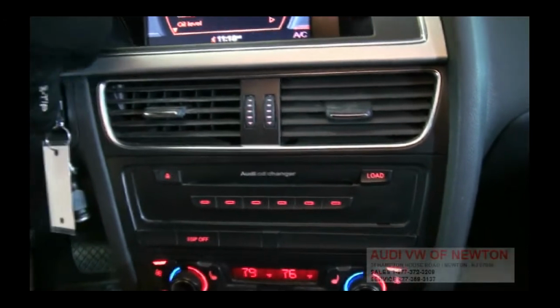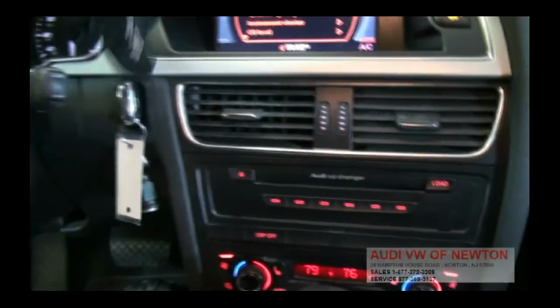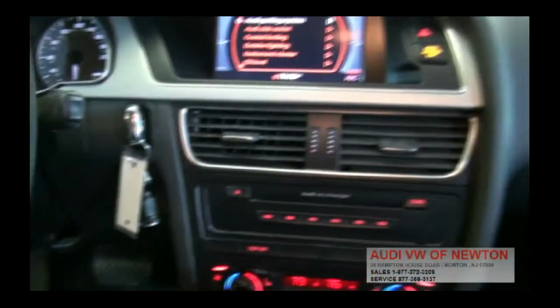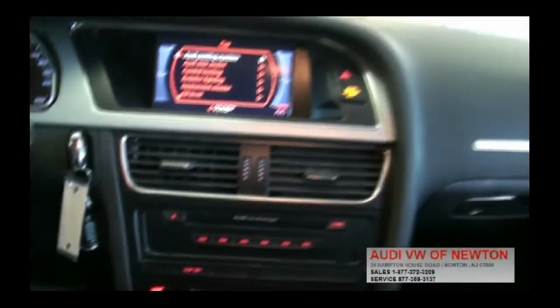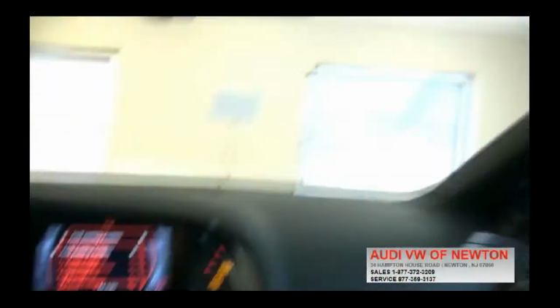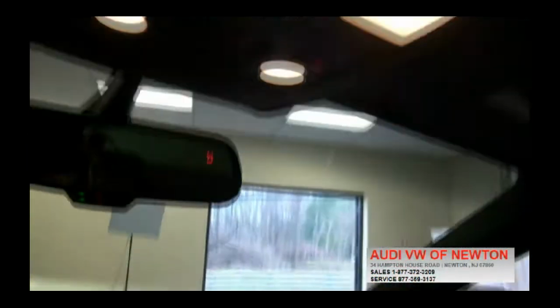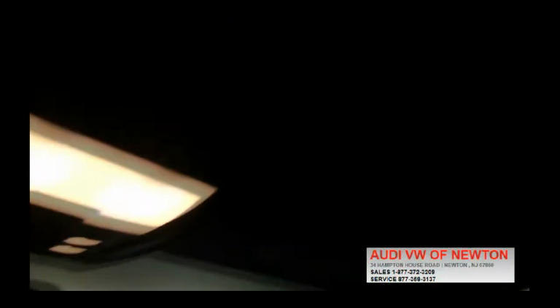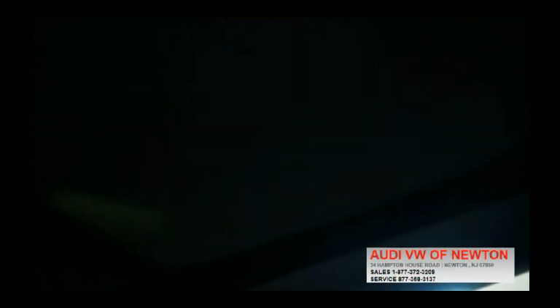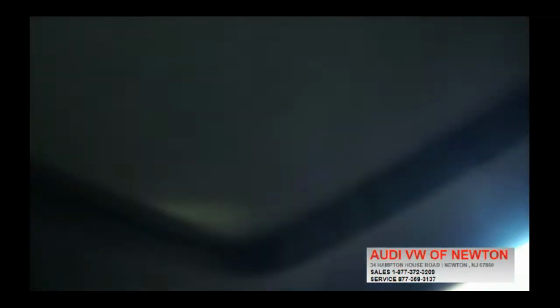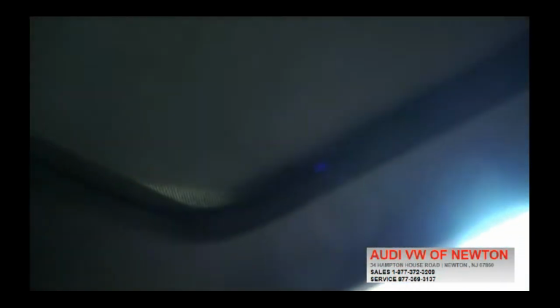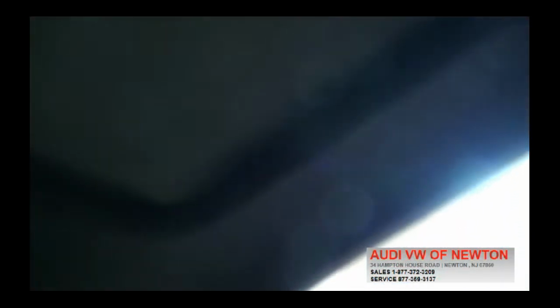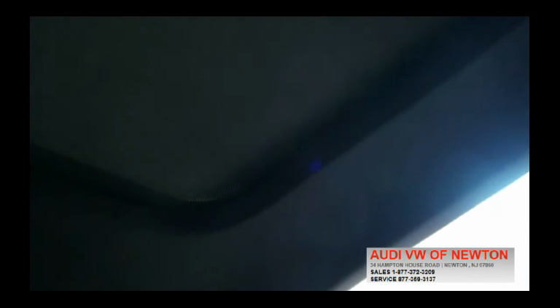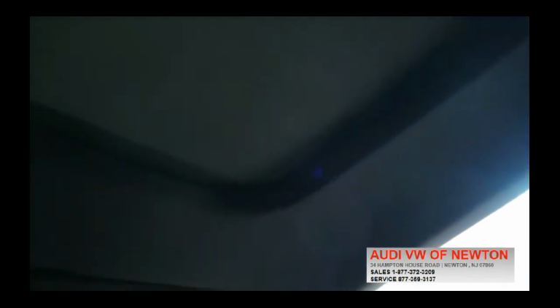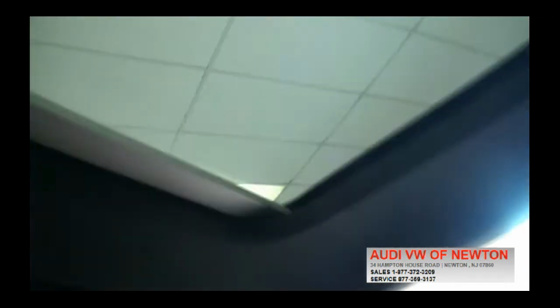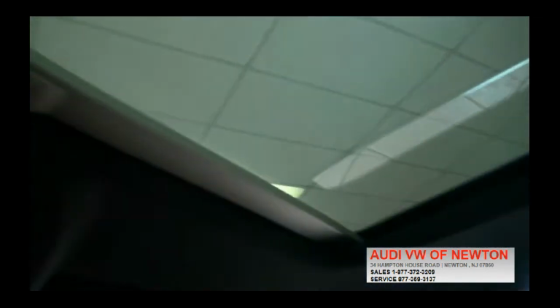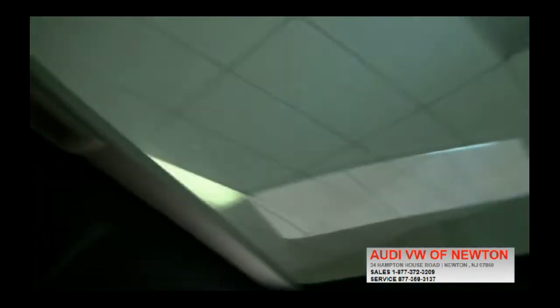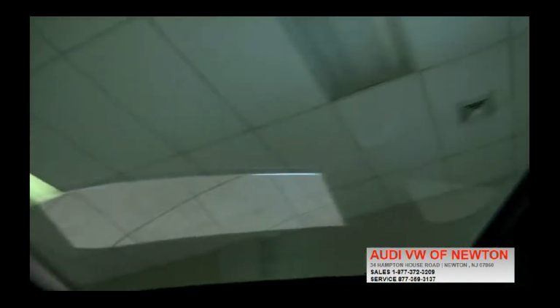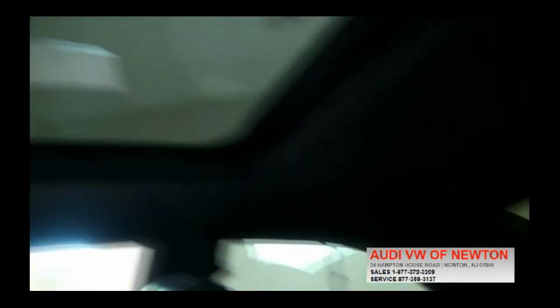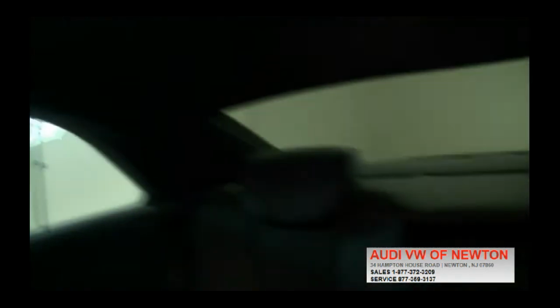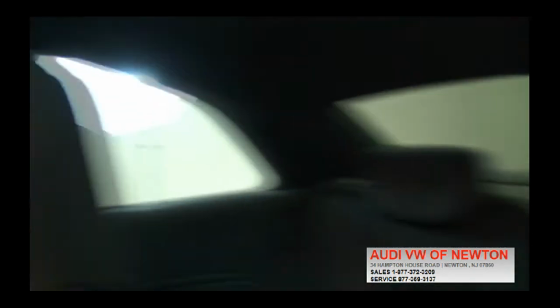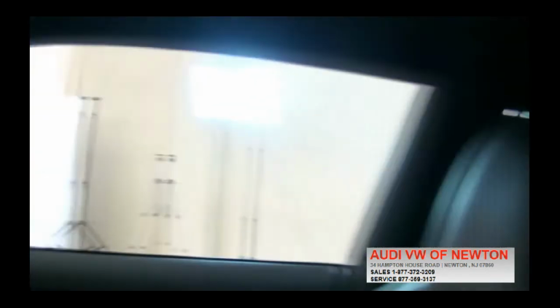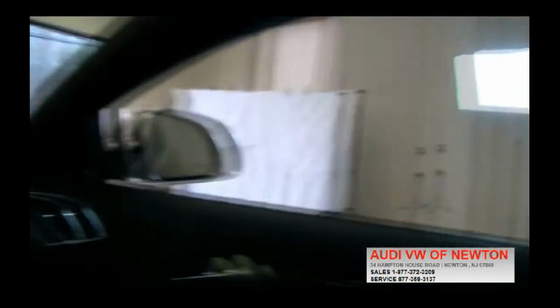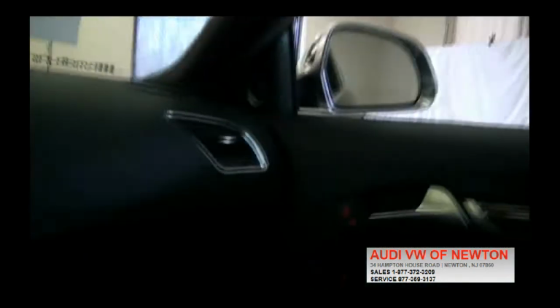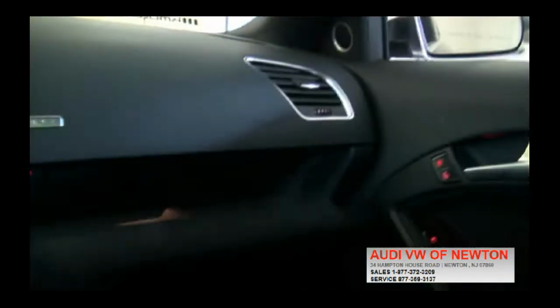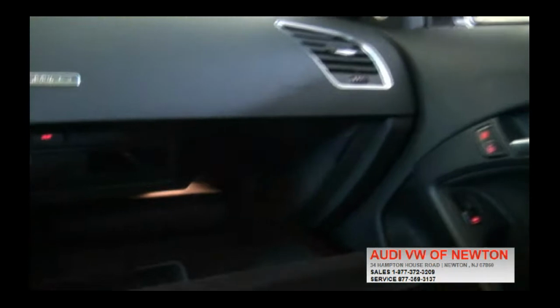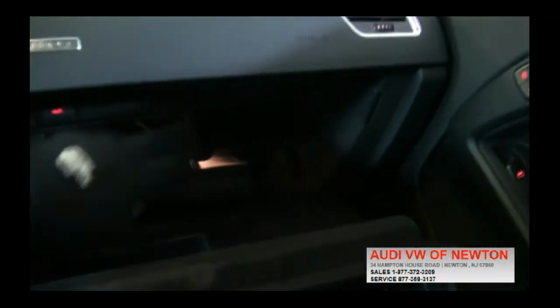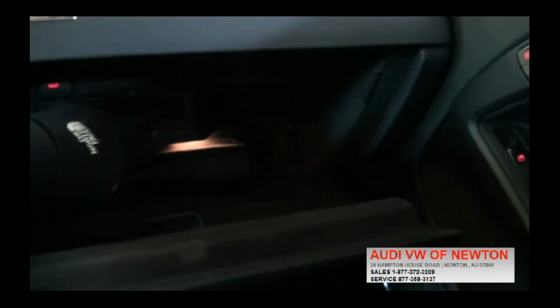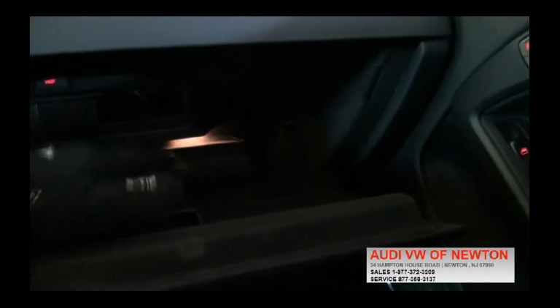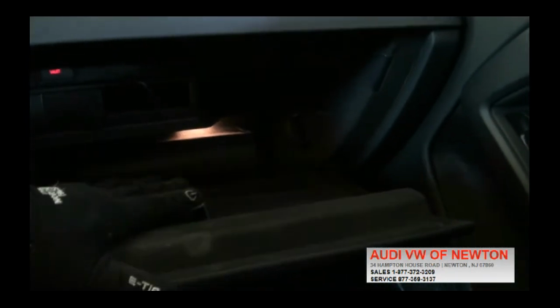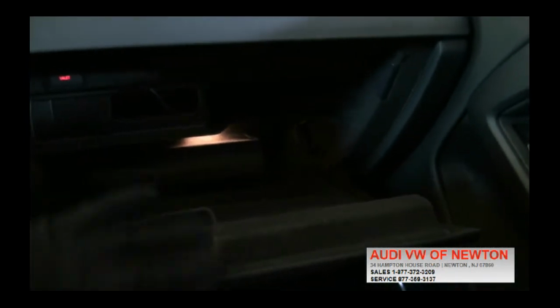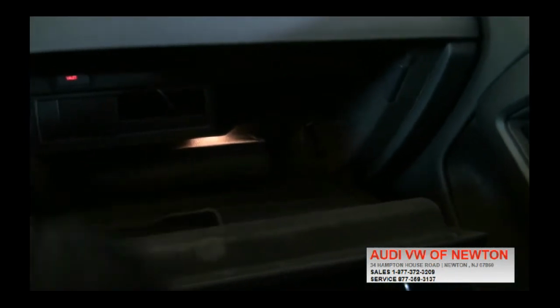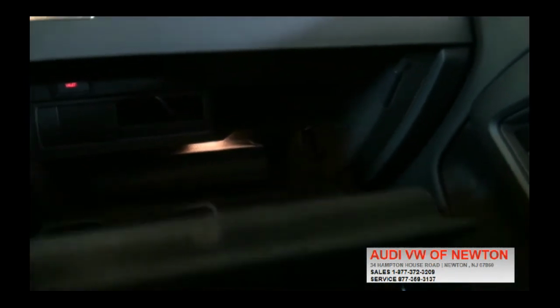Up top it's very nice. It has an iPod interface and valet mode.